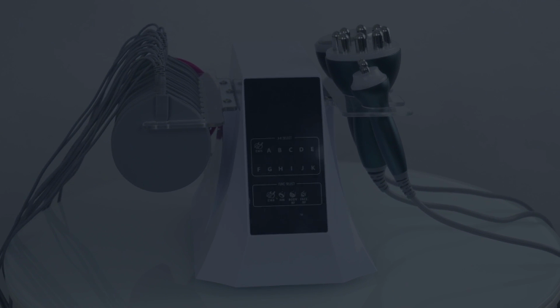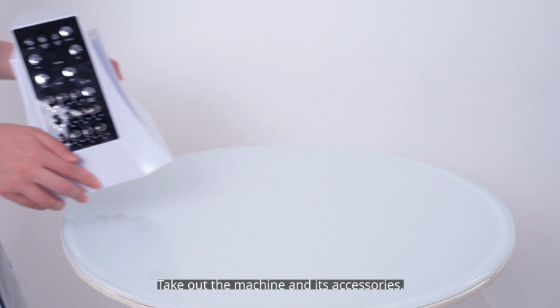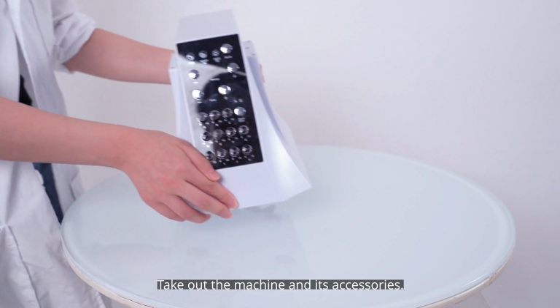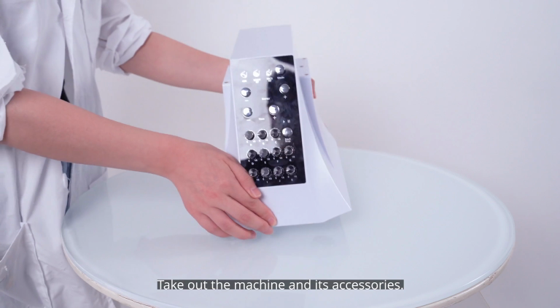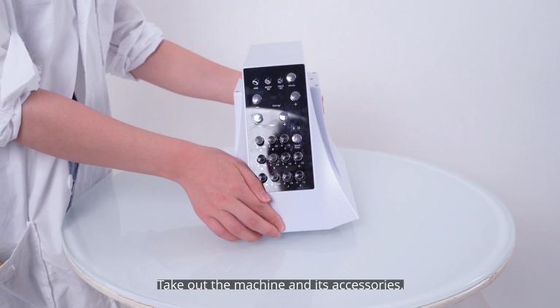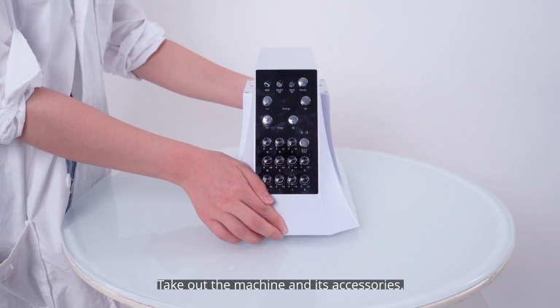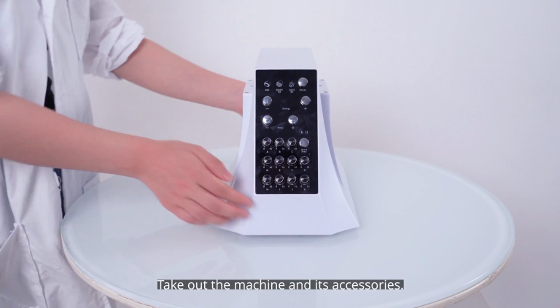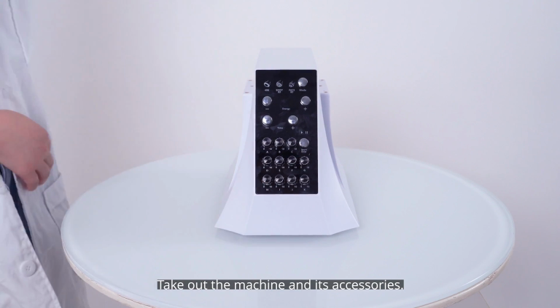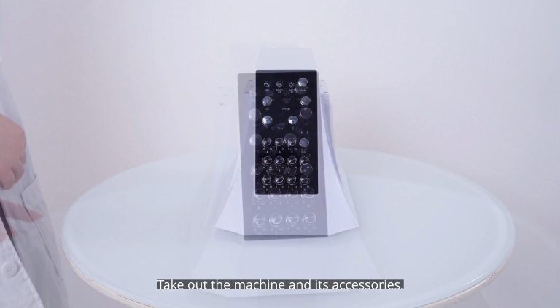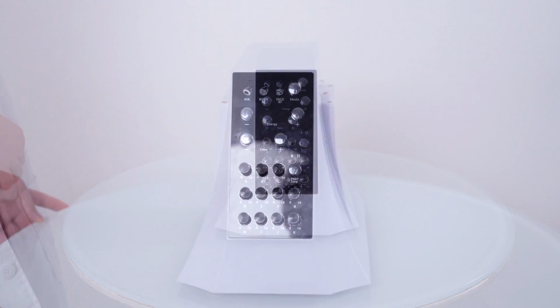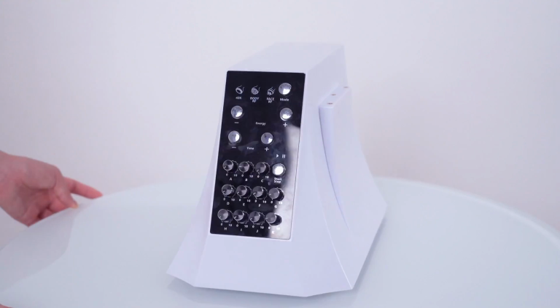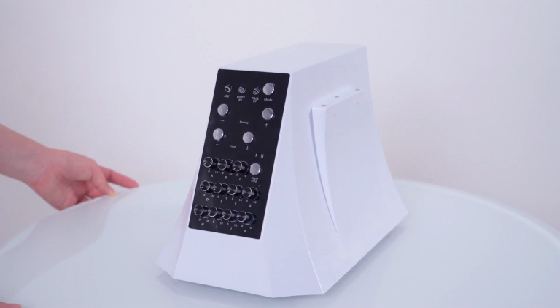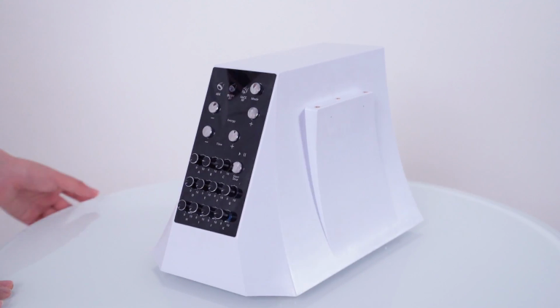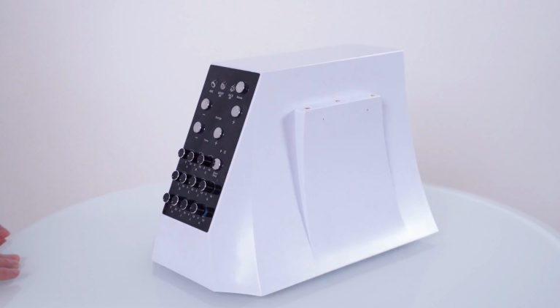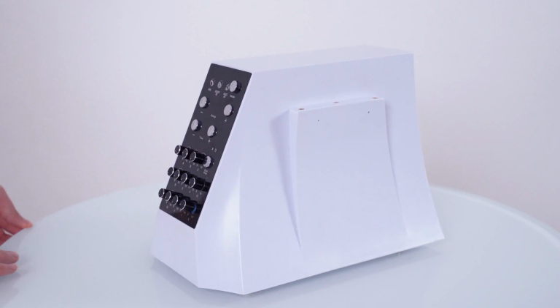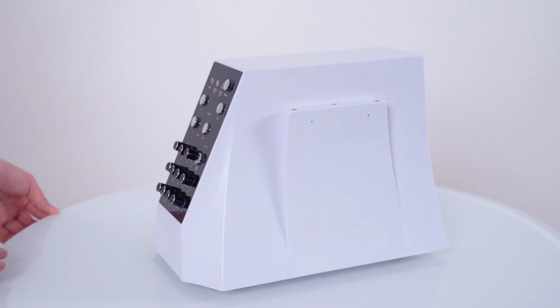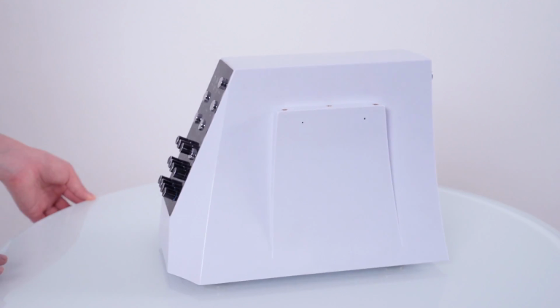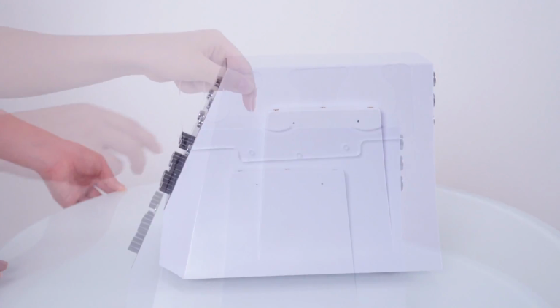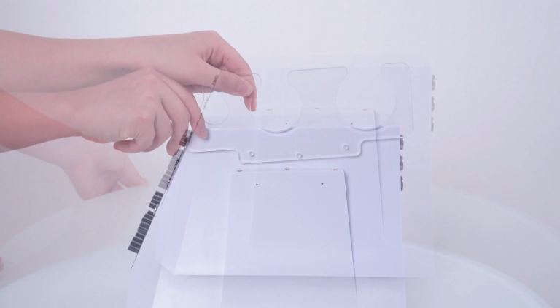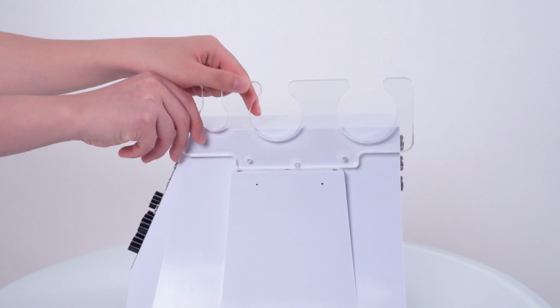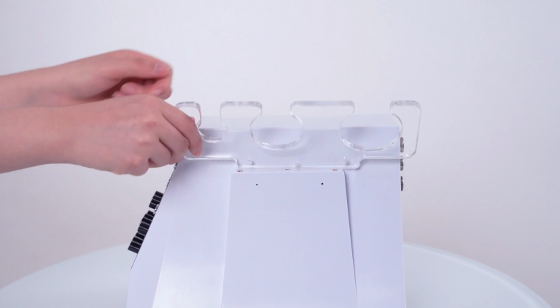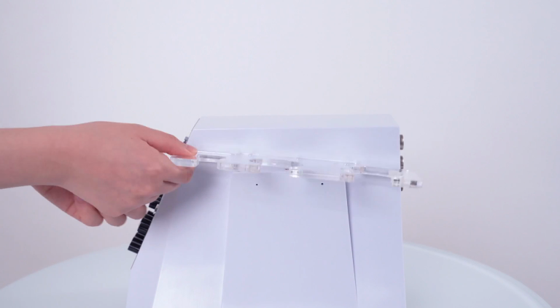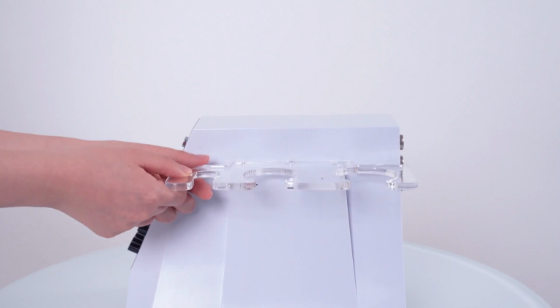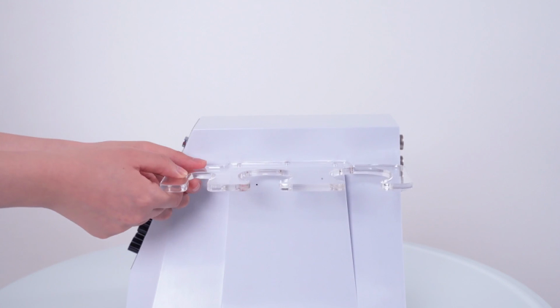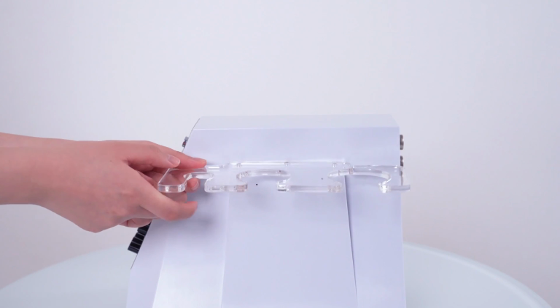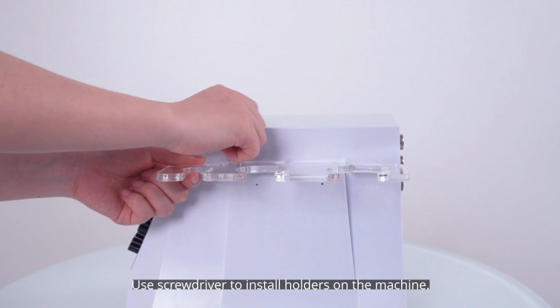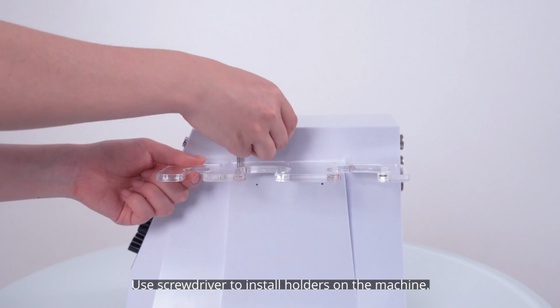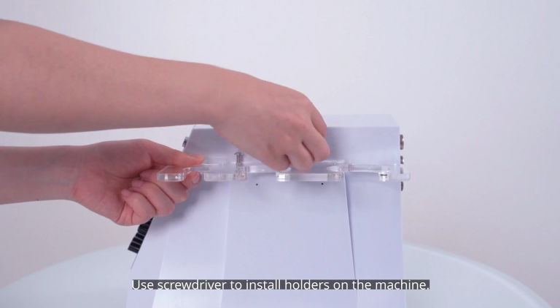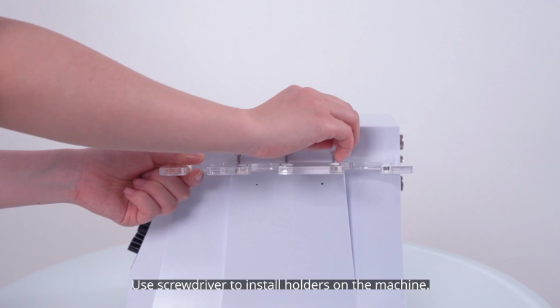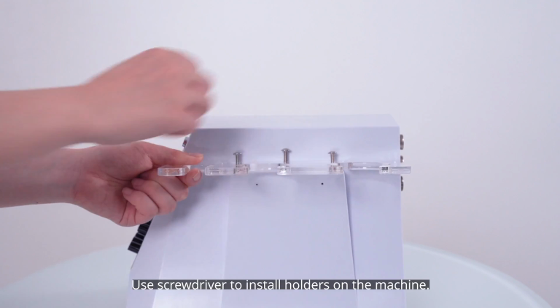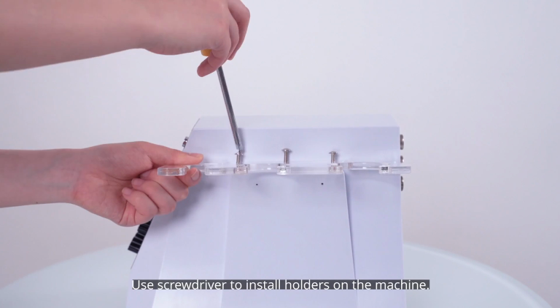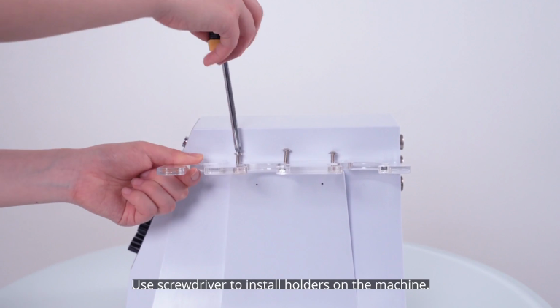Take out the machine and its accessories. Use a screwdriver to install holders on the machine.